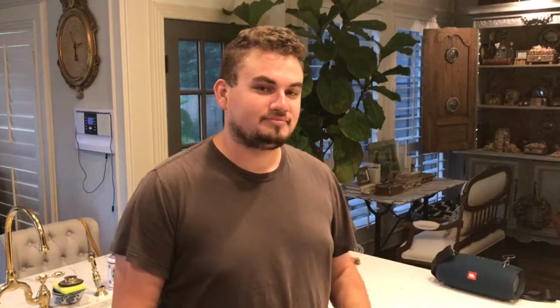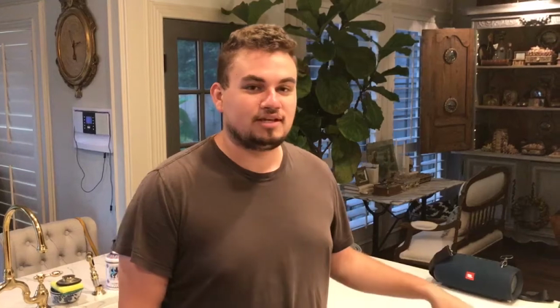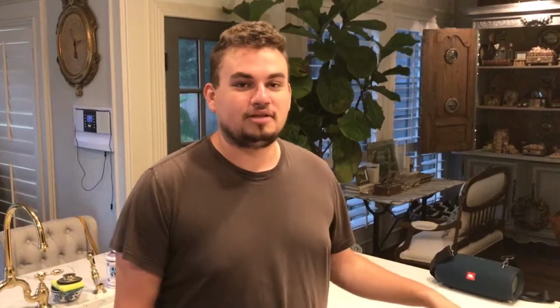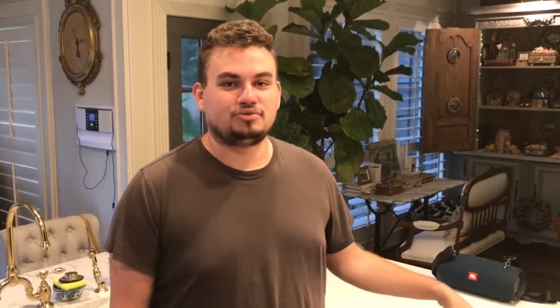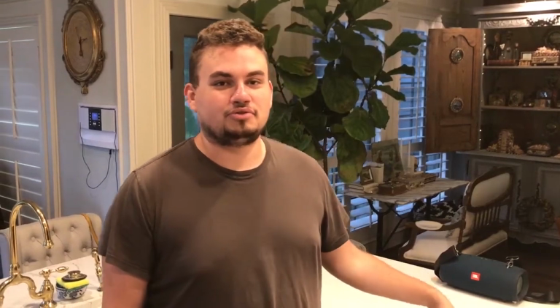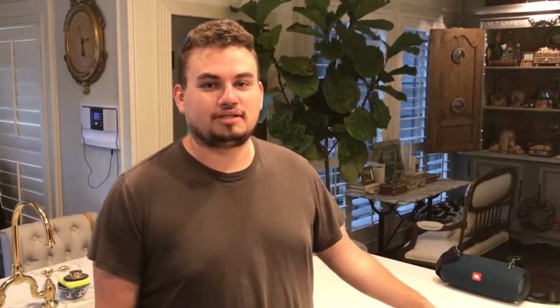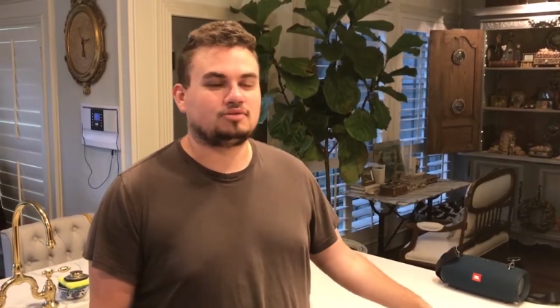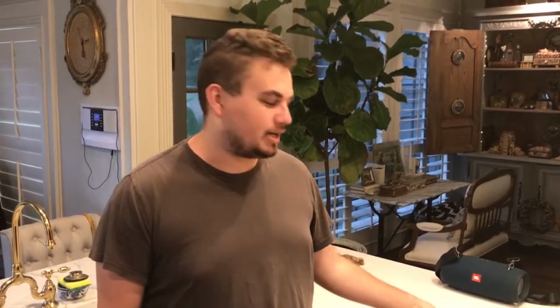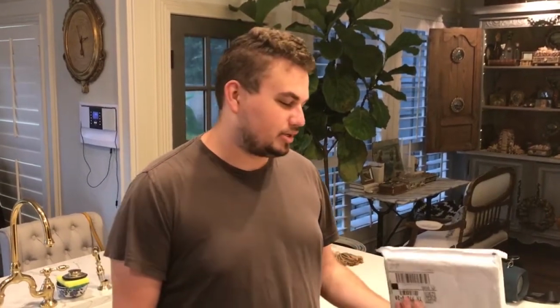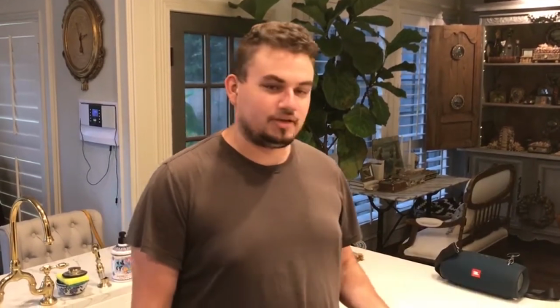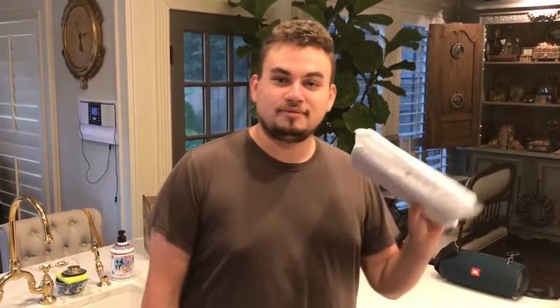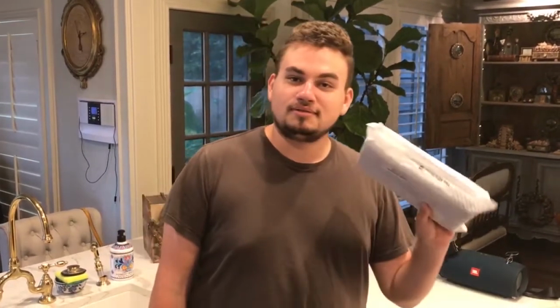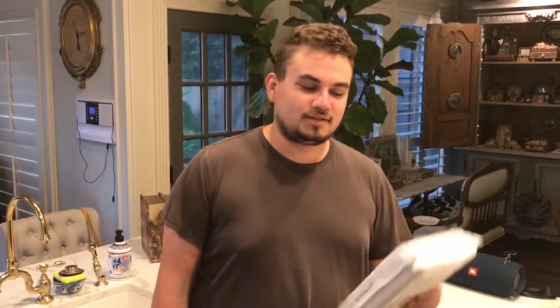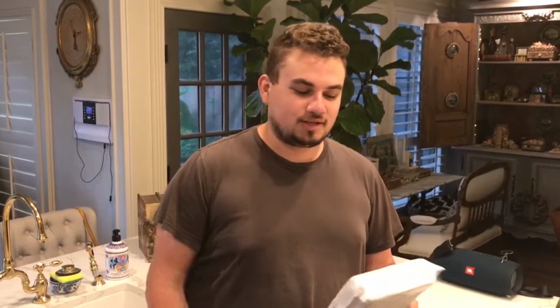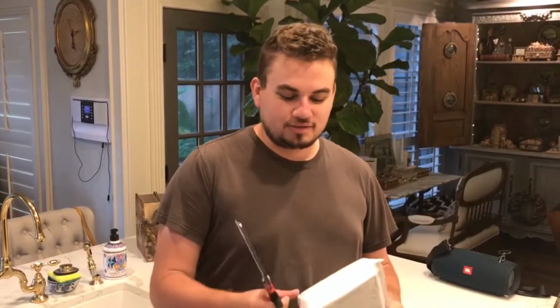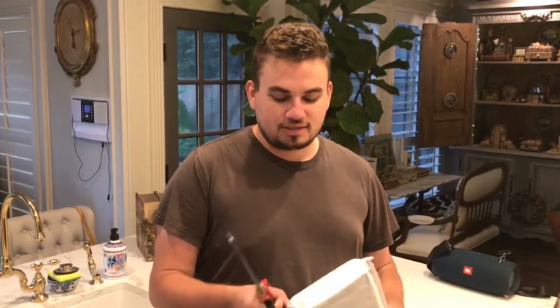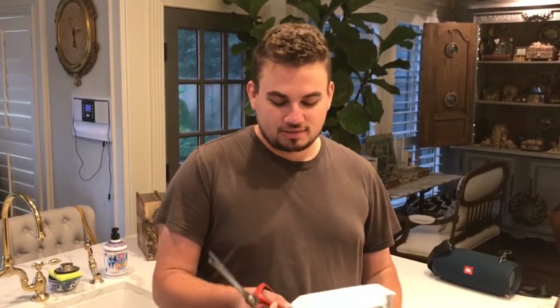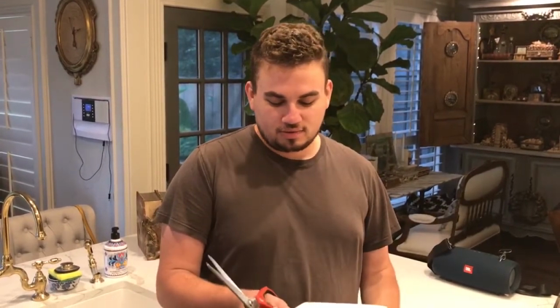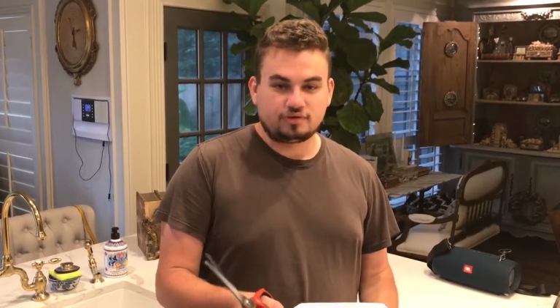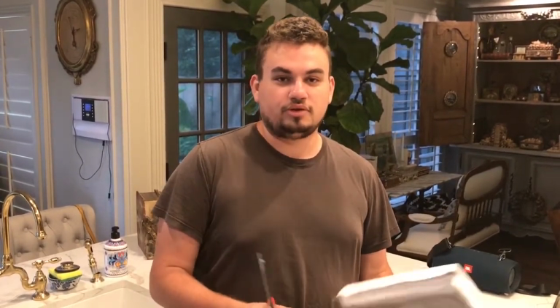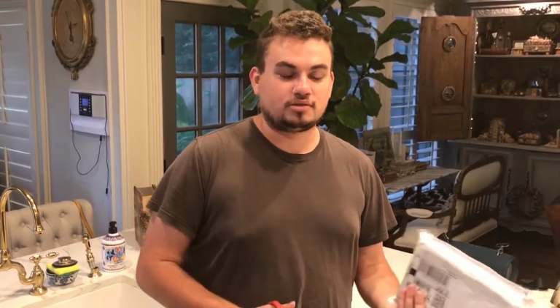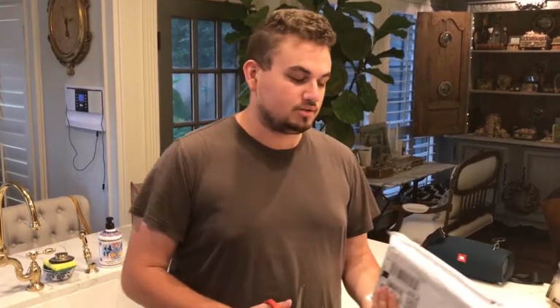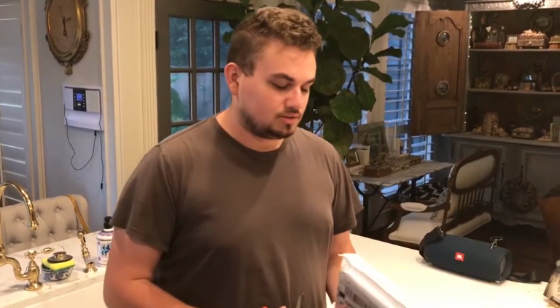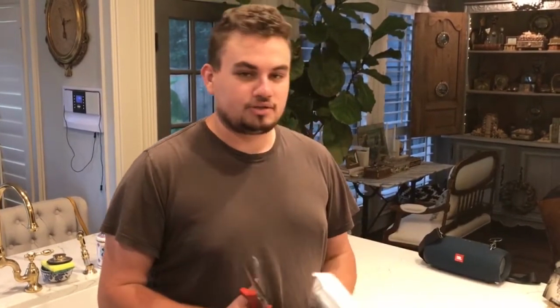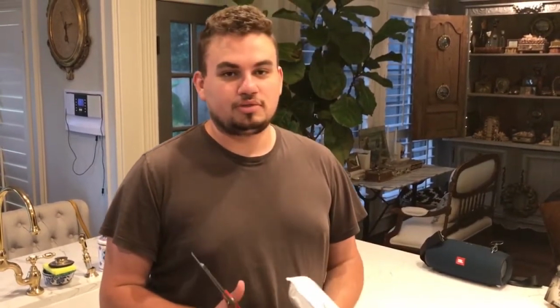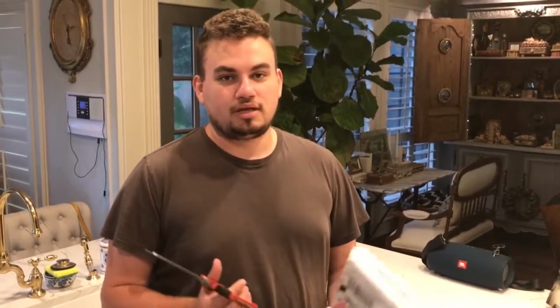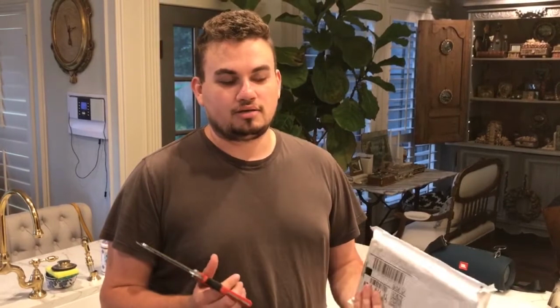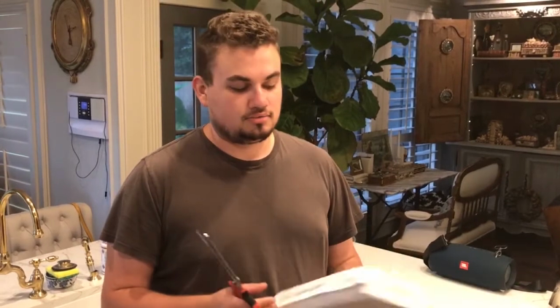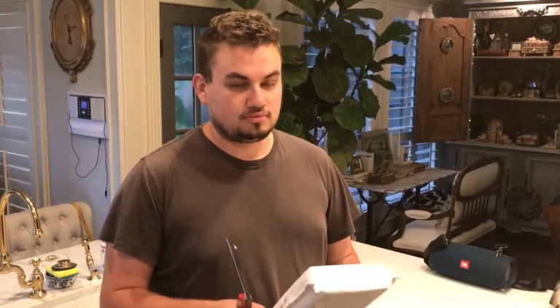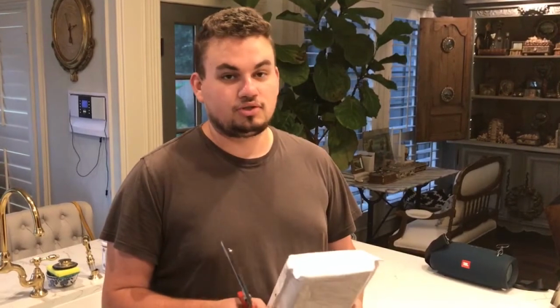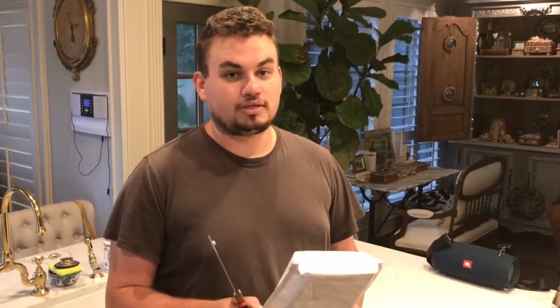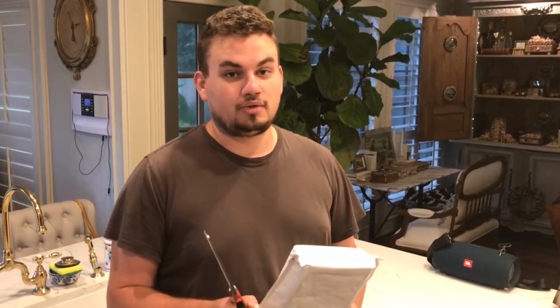Hello everybody, this is Drew with Acoustia Collectibles. Welcome back to a brand new video. Got some nice coins in today and I wanted to film it for you guys. Let's cut this open and show you exactly what we have.